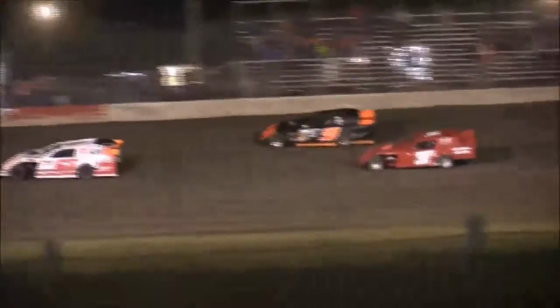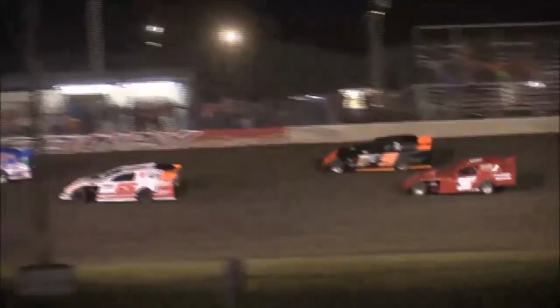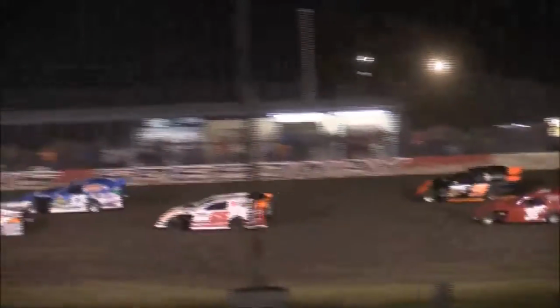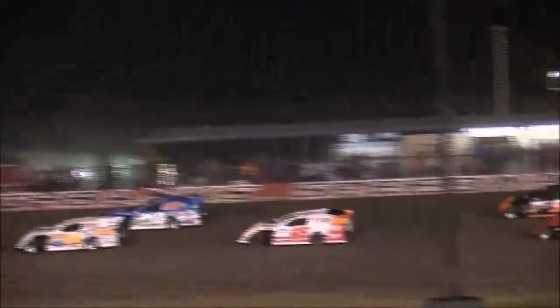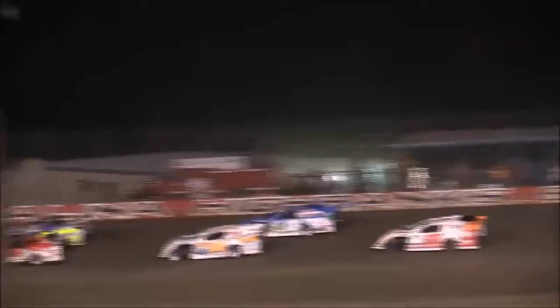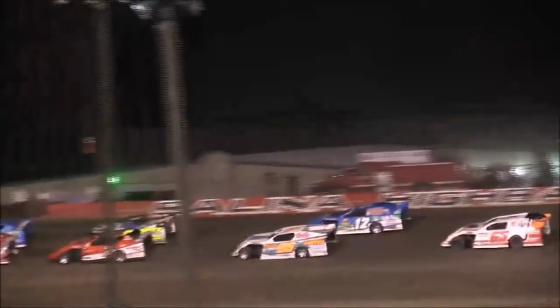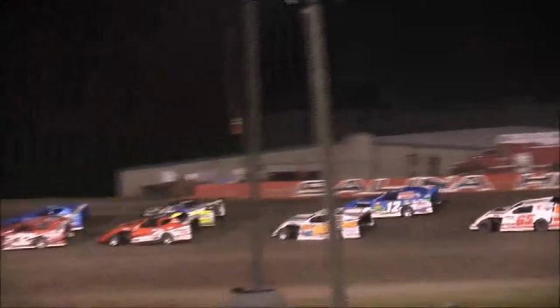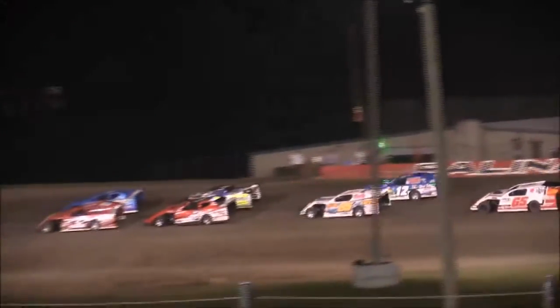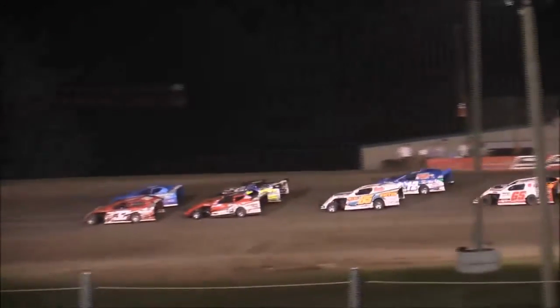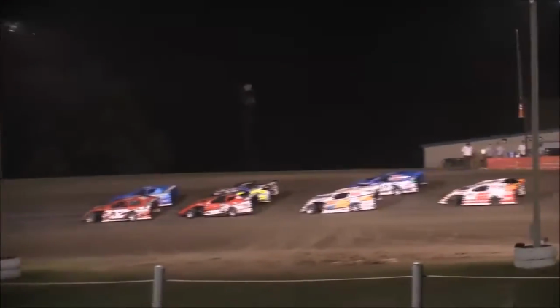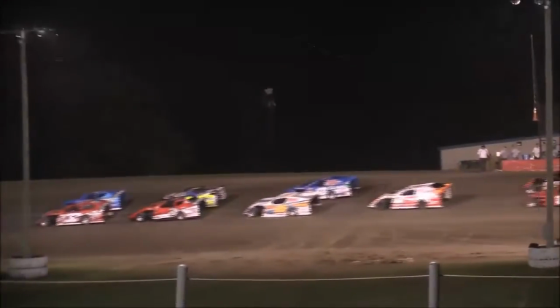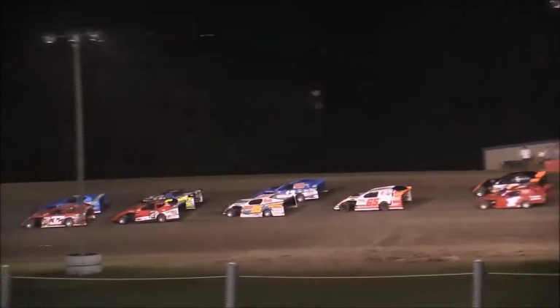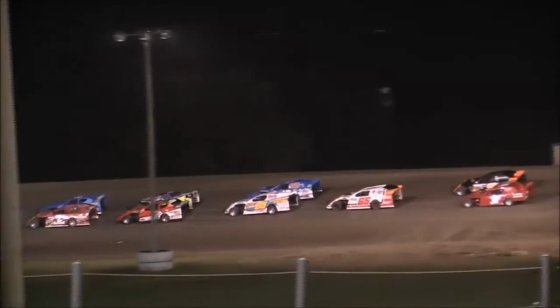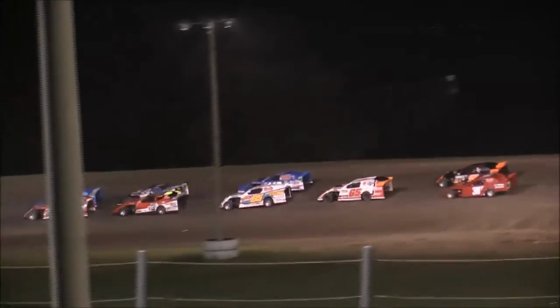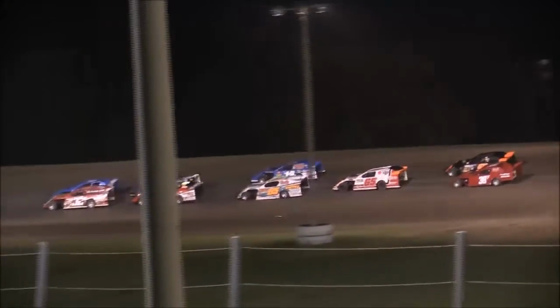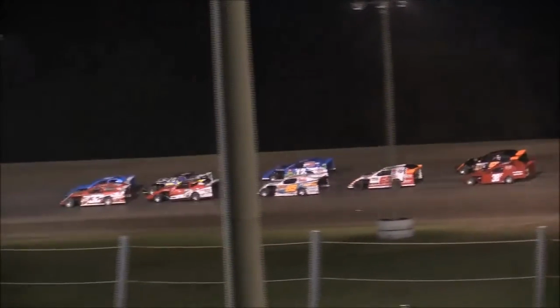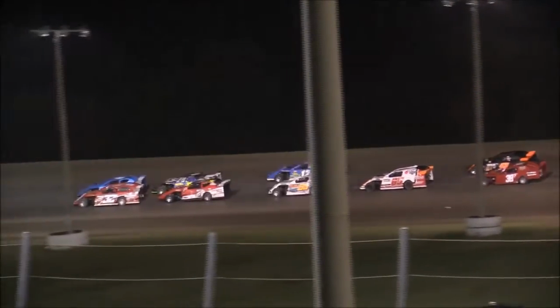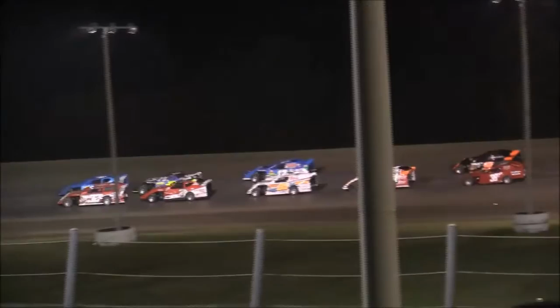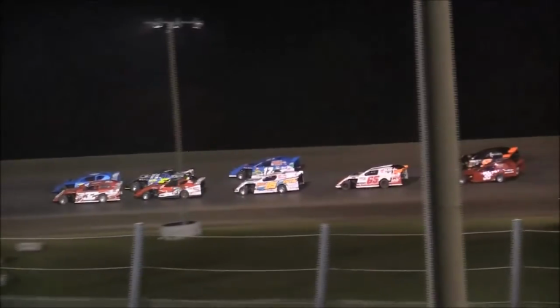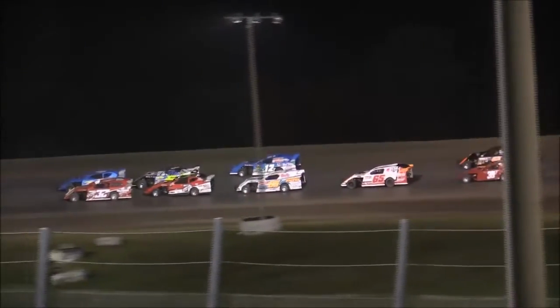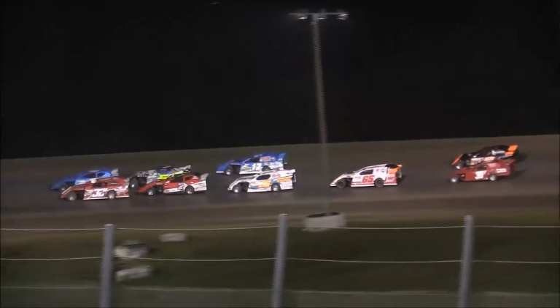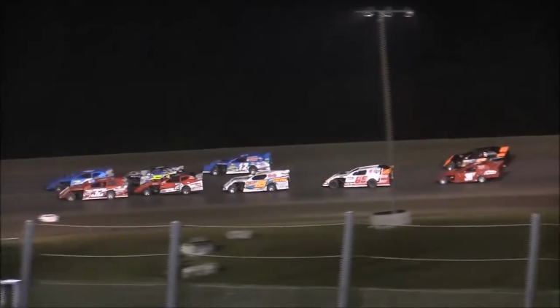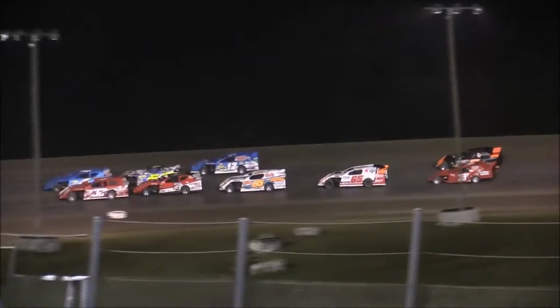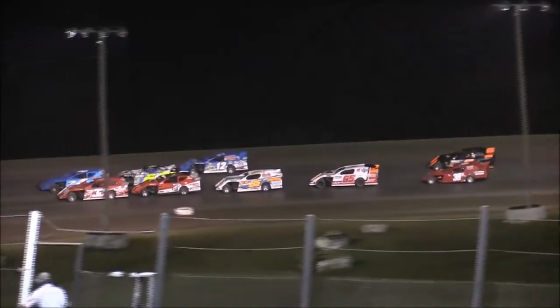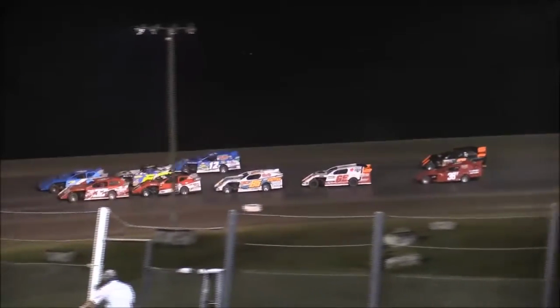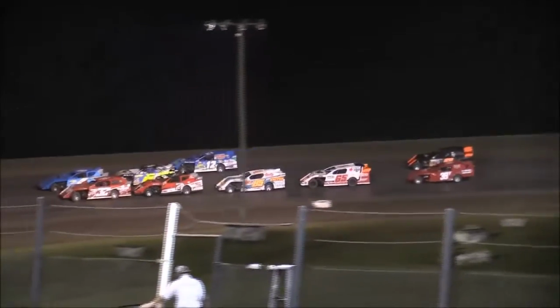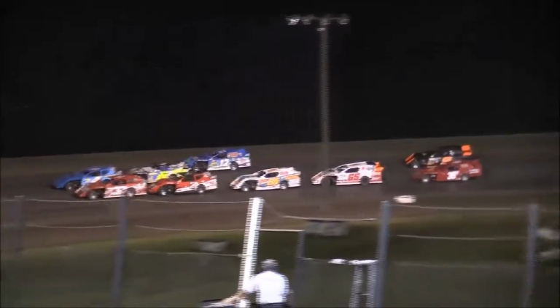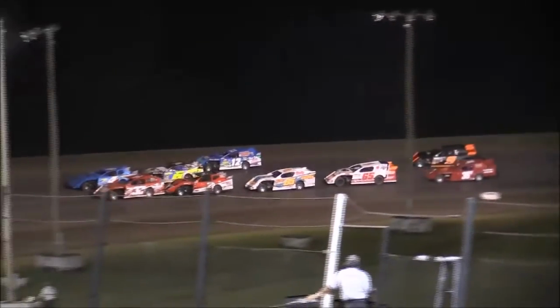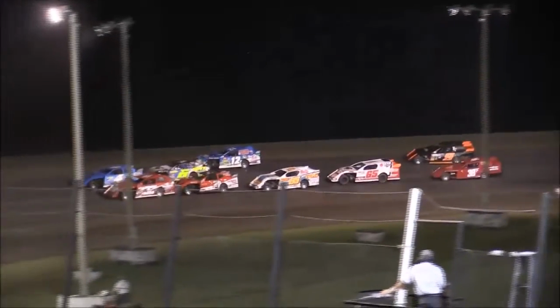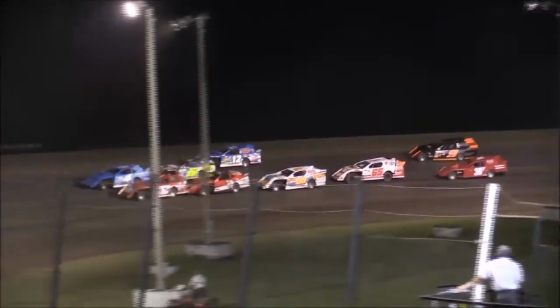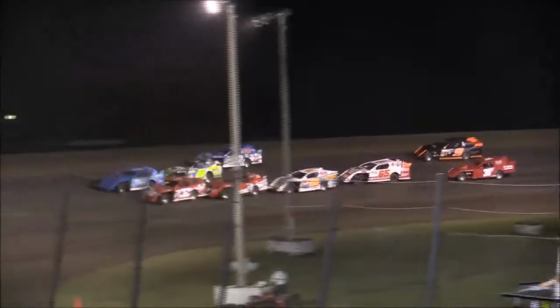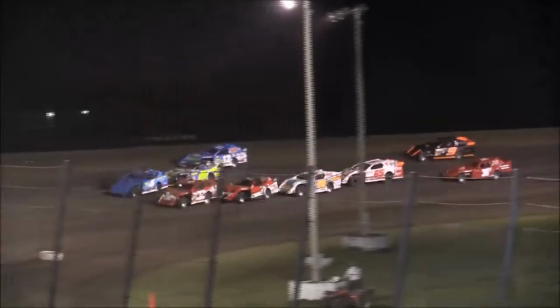And the 38F somehow managed to miss the current points leader for the USMTS Modifieds. He's going to start to the outside of Tillerson — the red-tailed tackle 12 of Jason Hughes on hand here tonight, the builder of those Hughes Chassis.